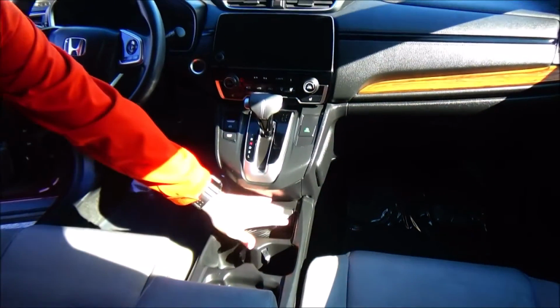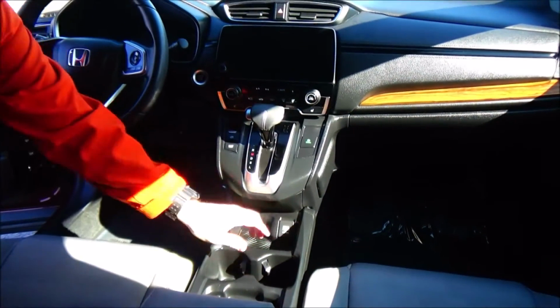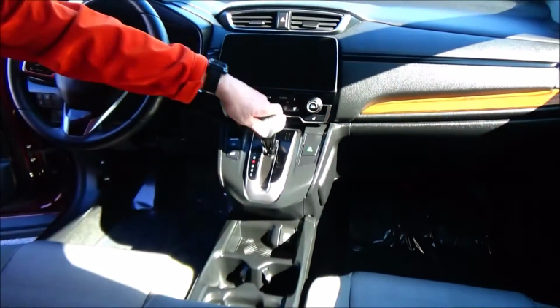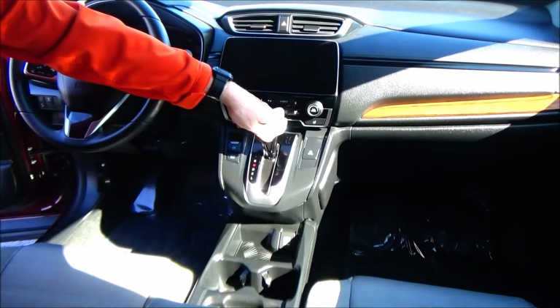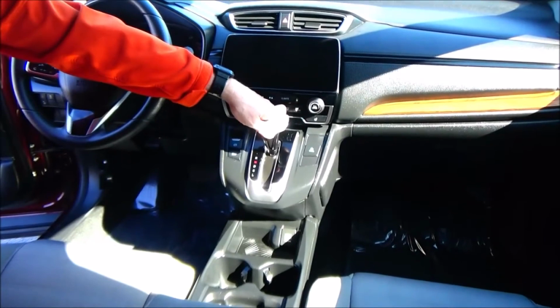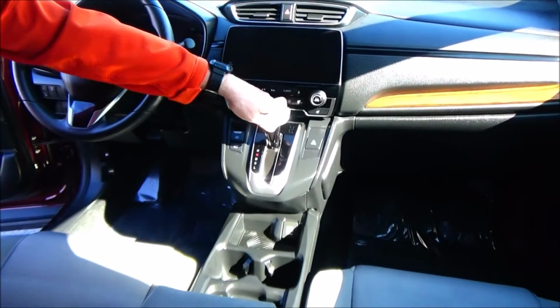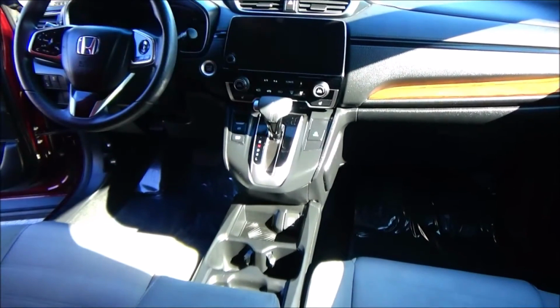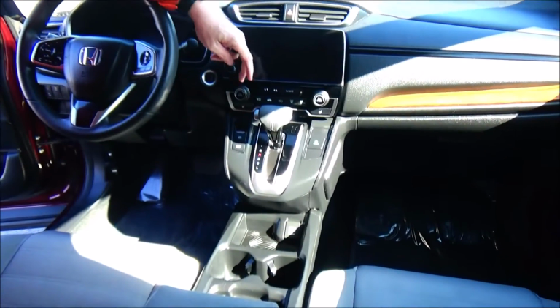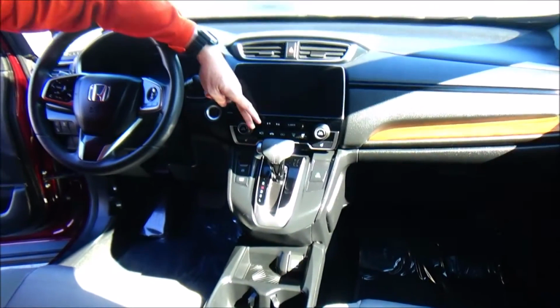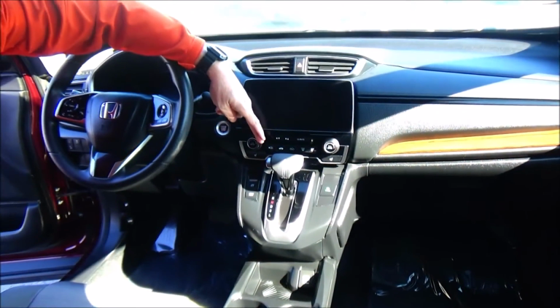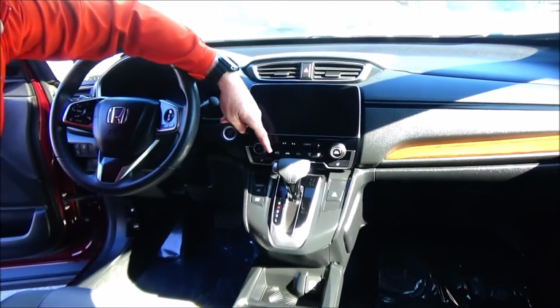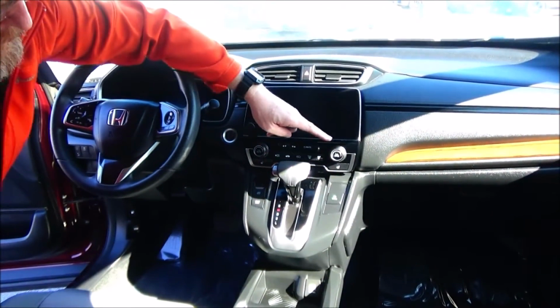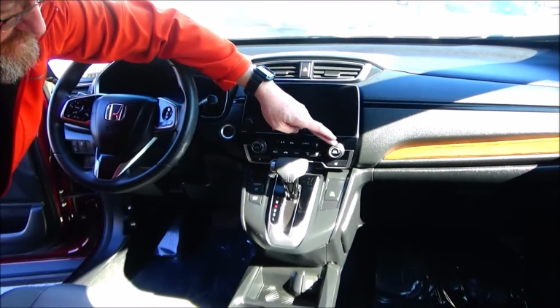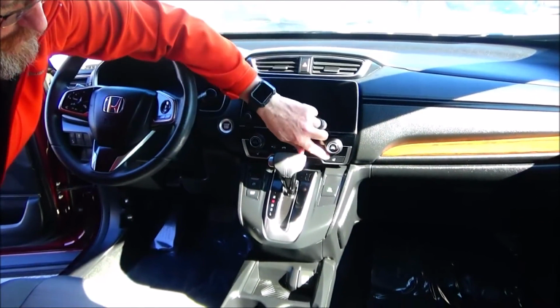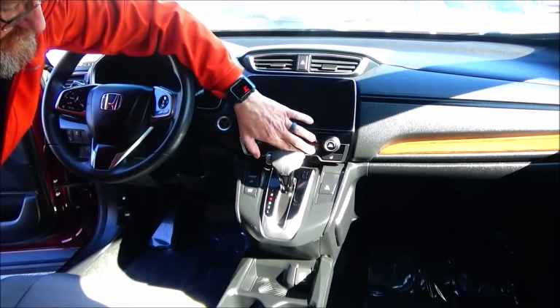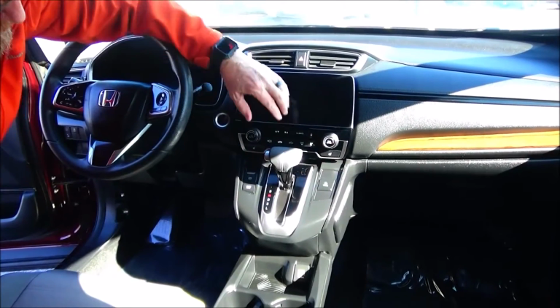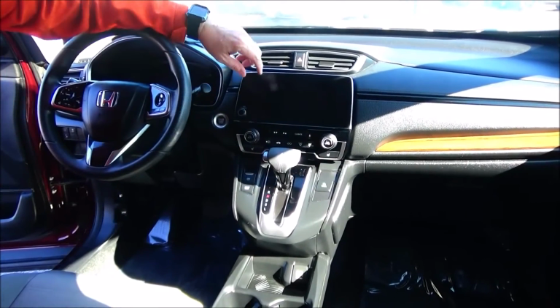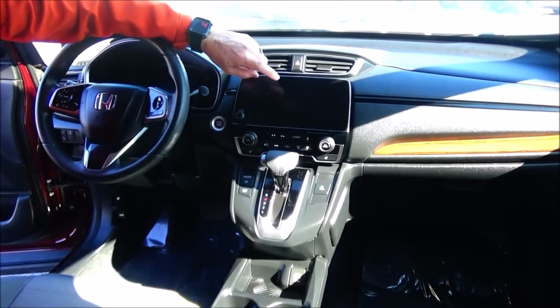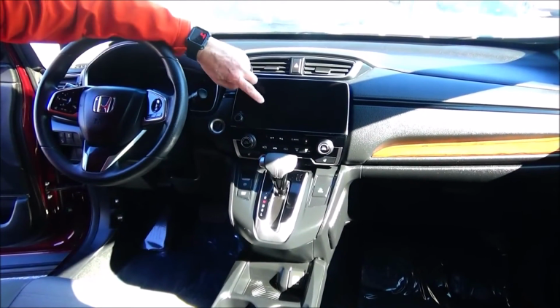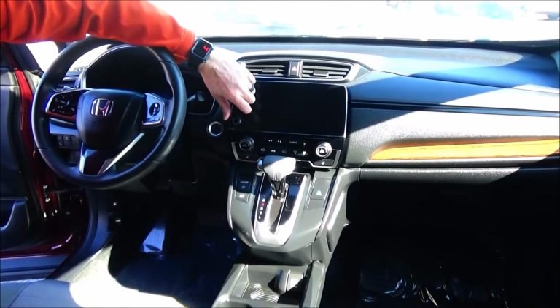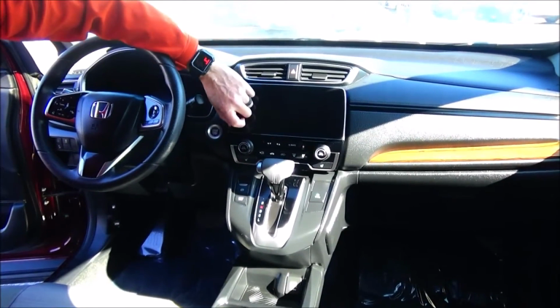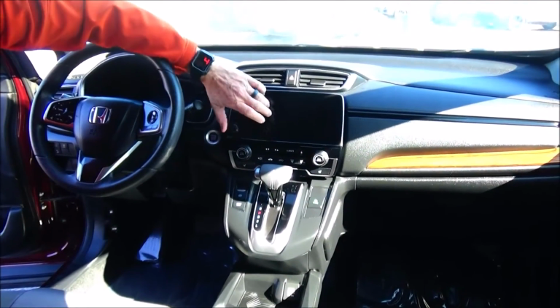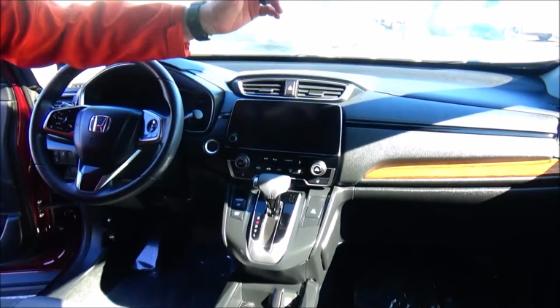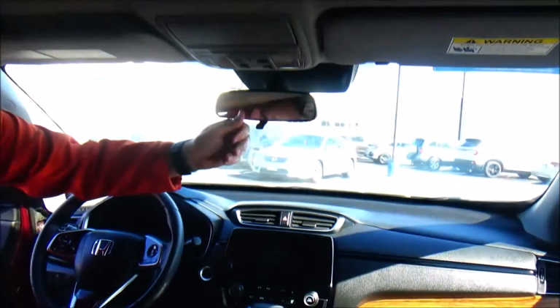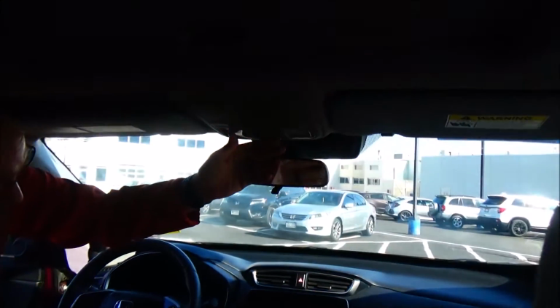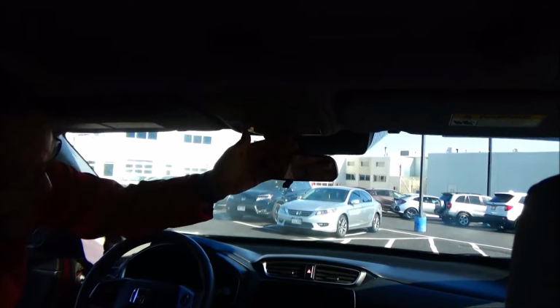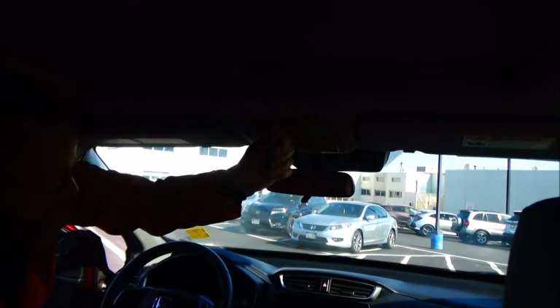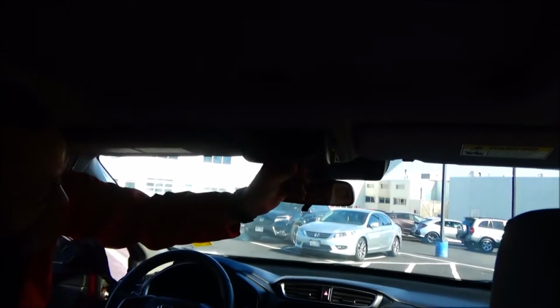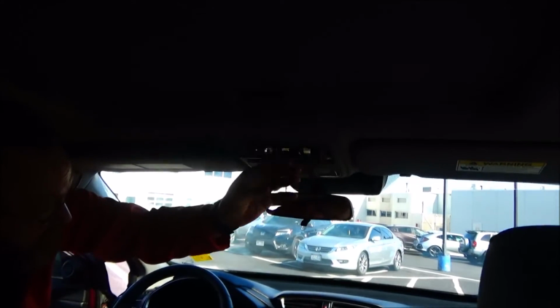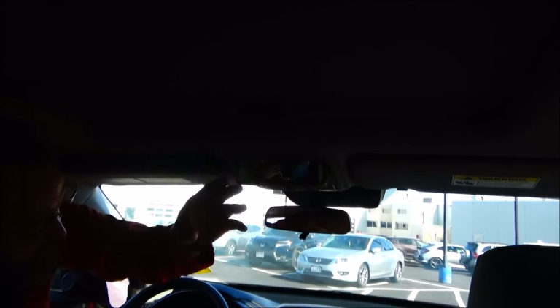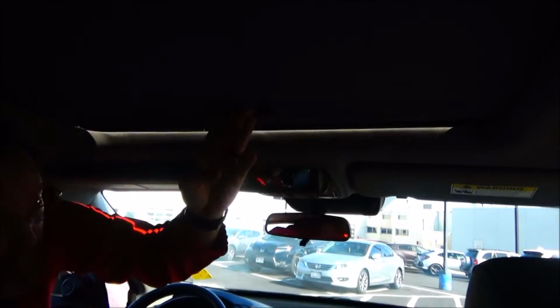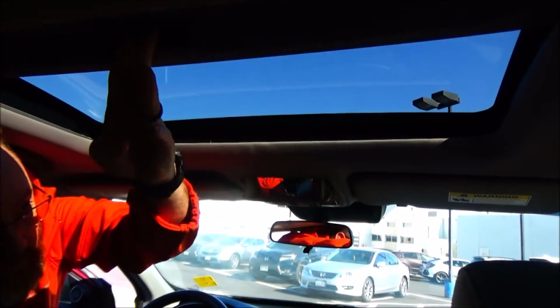Cup holders, coin tray, and another 12-volt outlet. Continuously variable automatic transmission, and independent heating and air conditioning controls for driver and passenger, along with driver and passenger heated seats. Touch screen radio with knob control and auto-dimming day/night mirror.